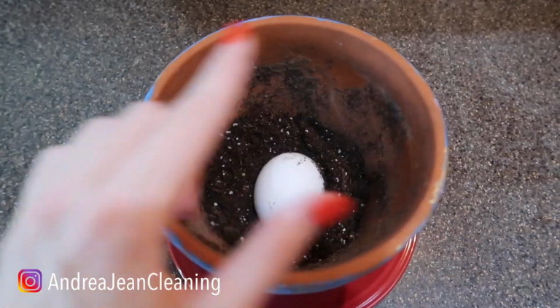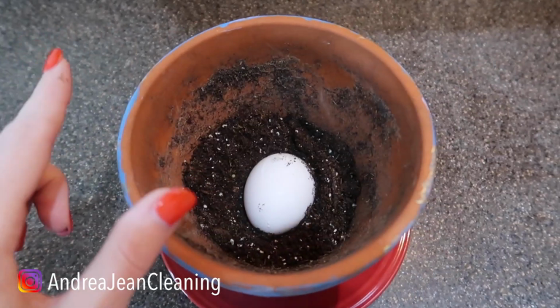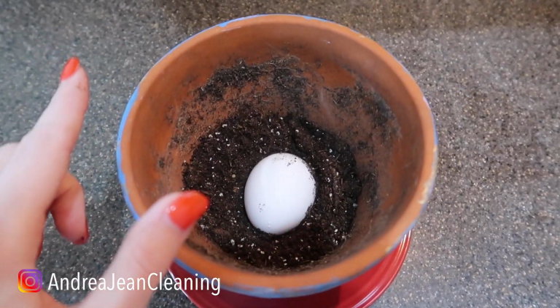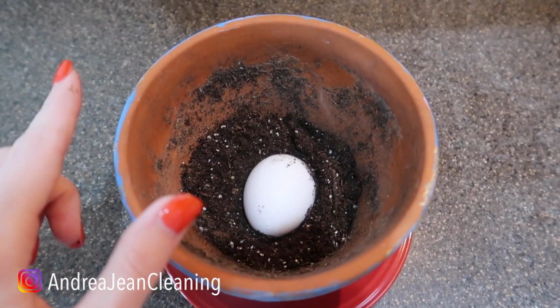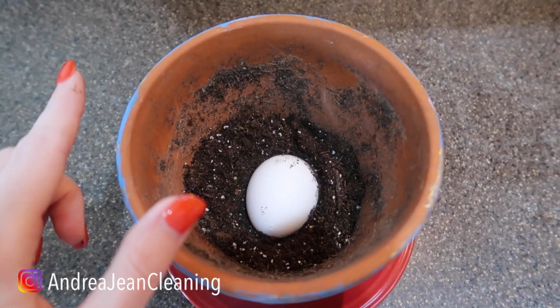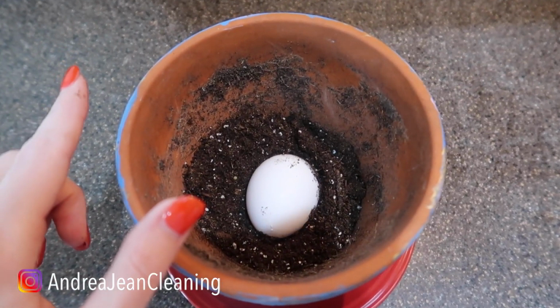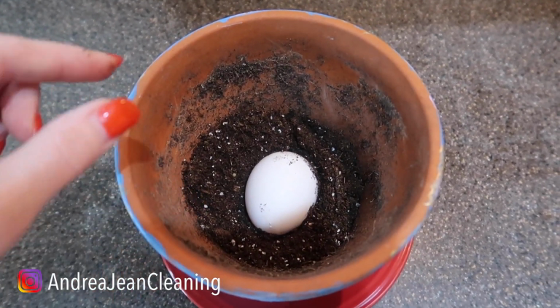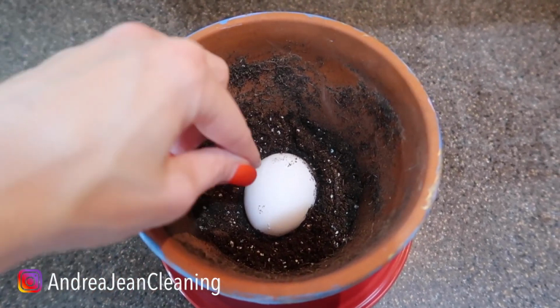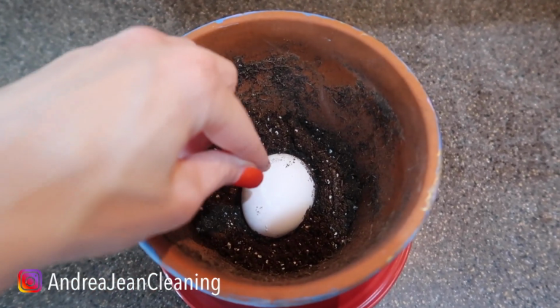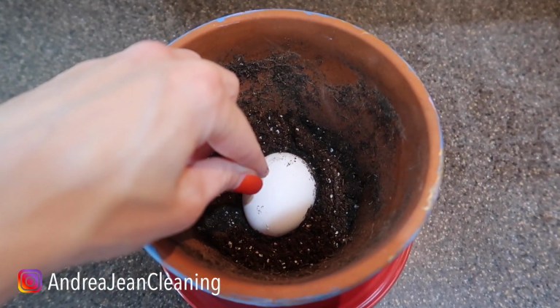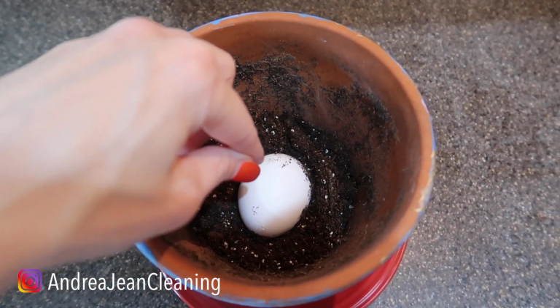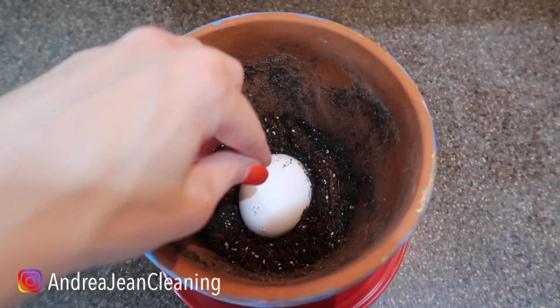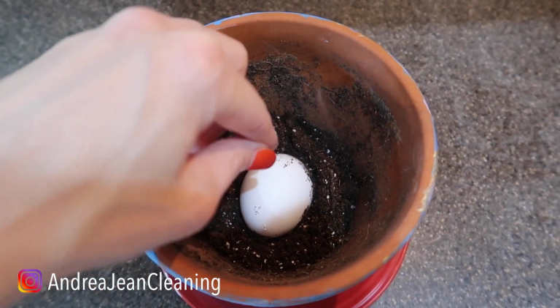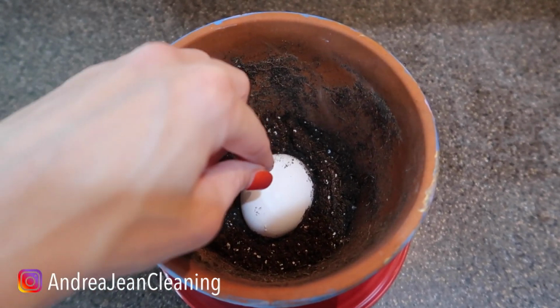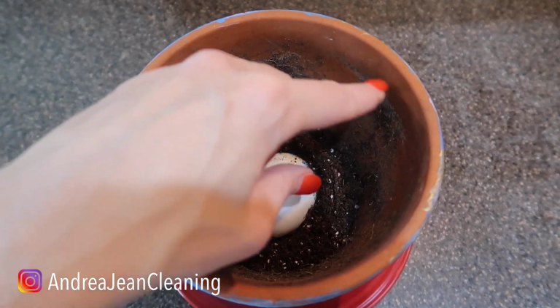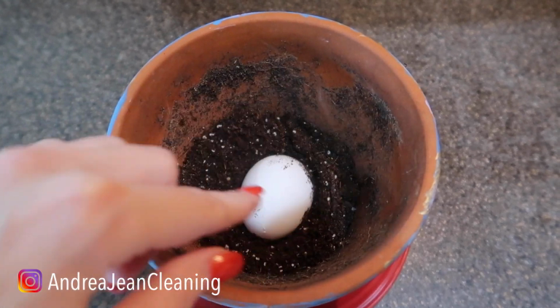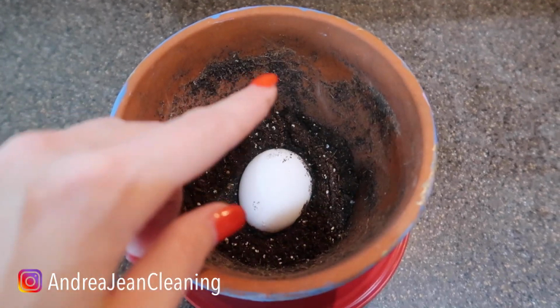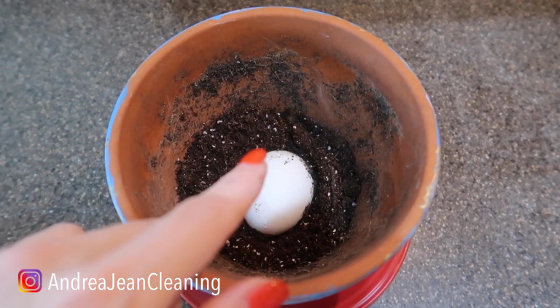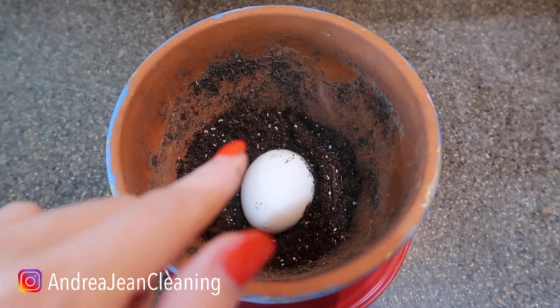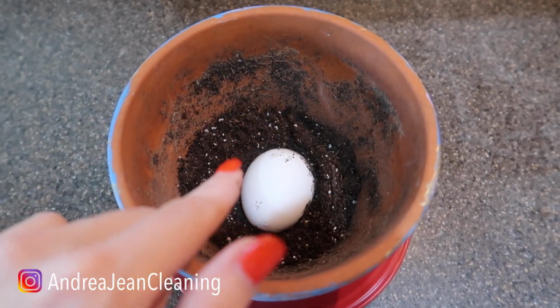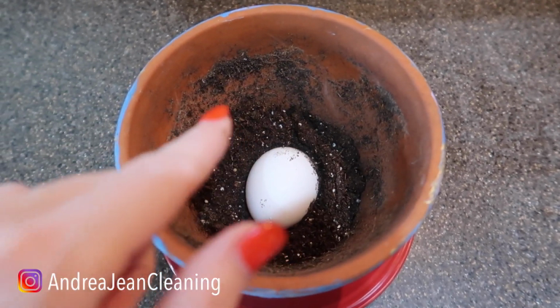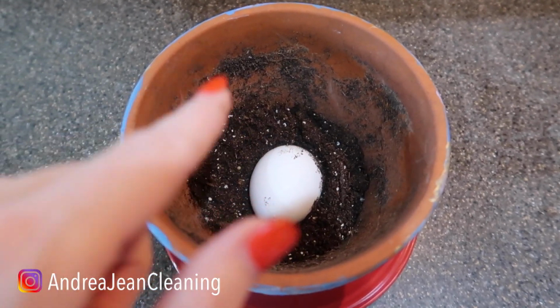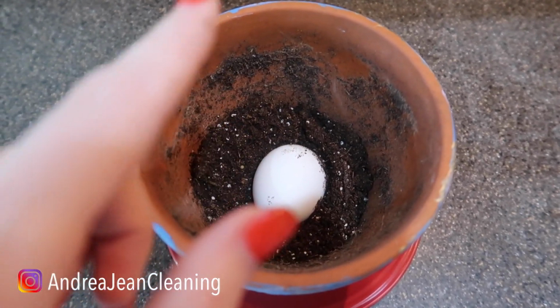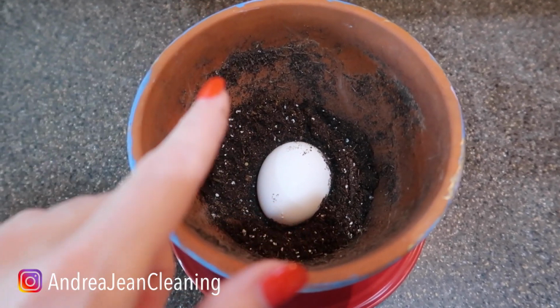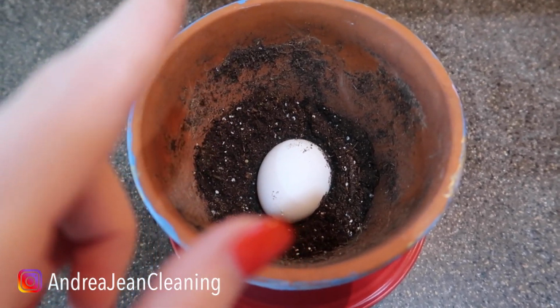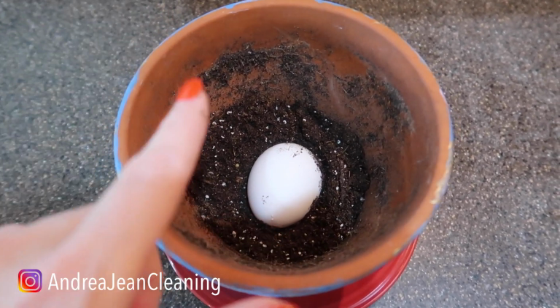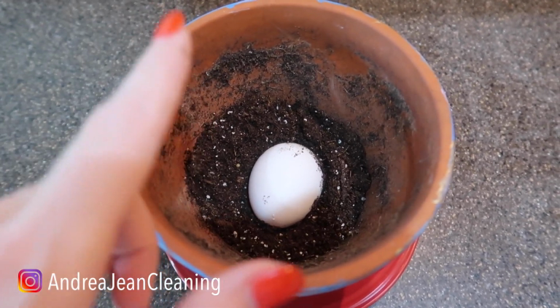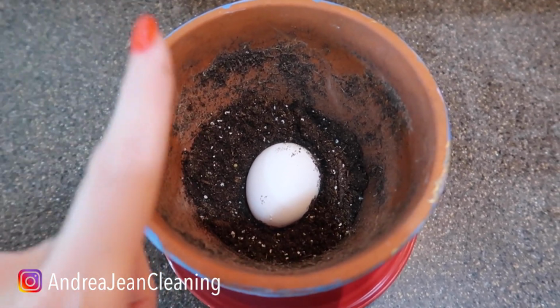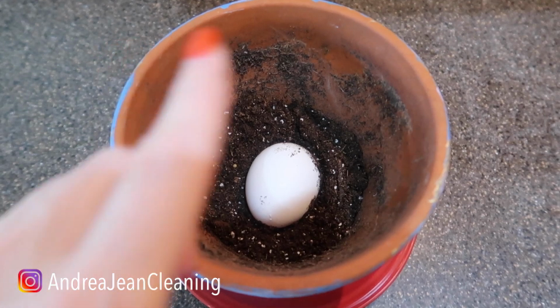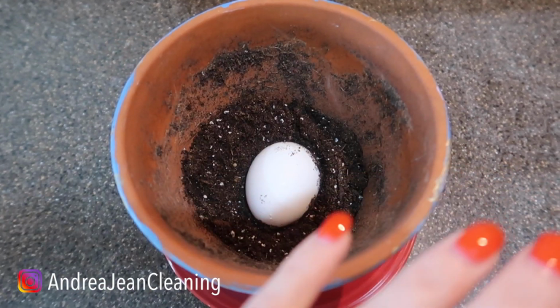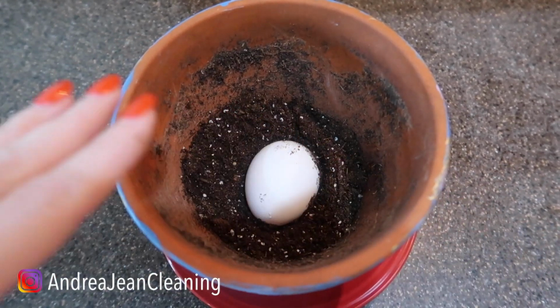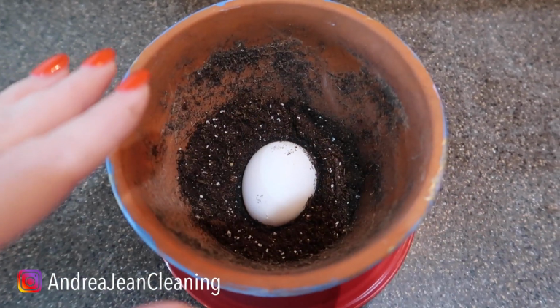Welcome back to Energy and Cleaning. Today I'm going to show you what happens when you bury an egg in your garden soil or use this for your household plants, which I will show you here in just a second. The results are going to surprise you.